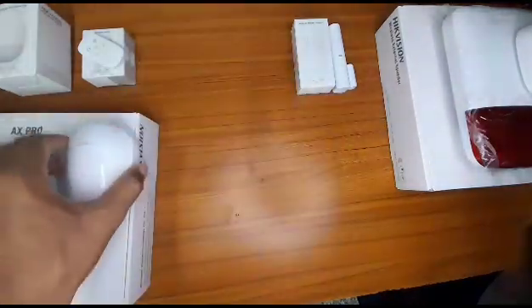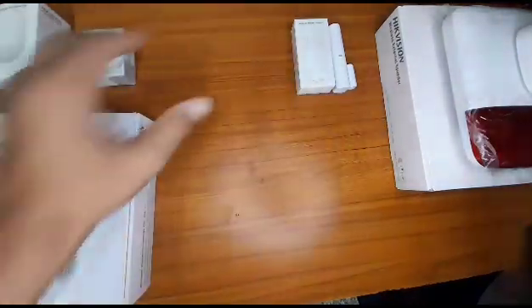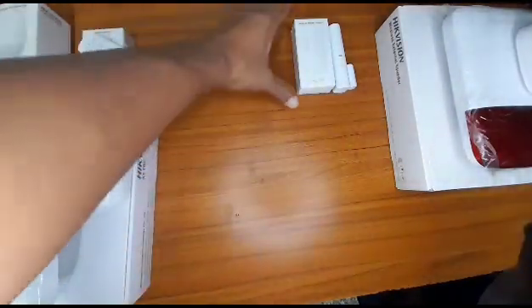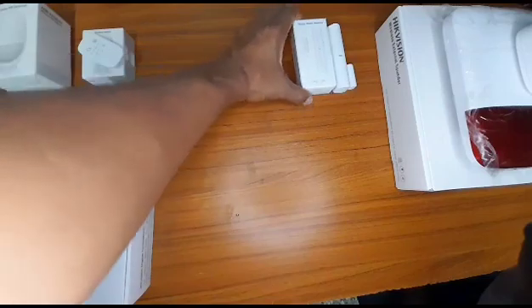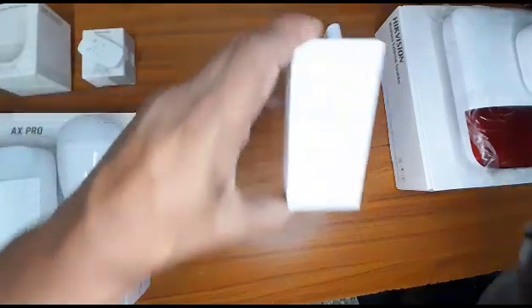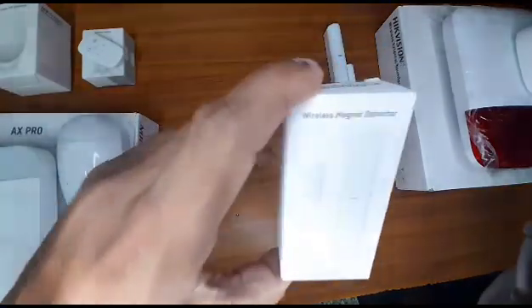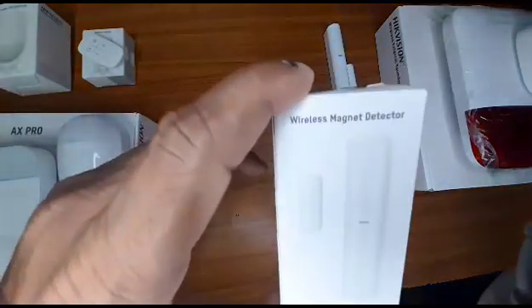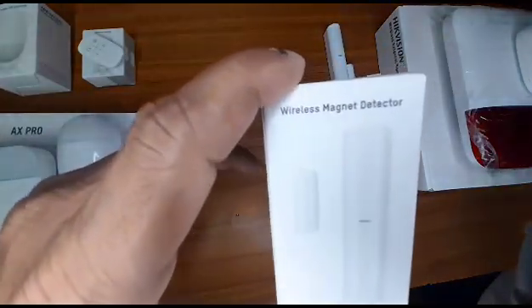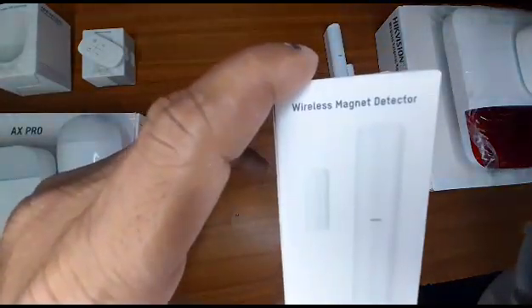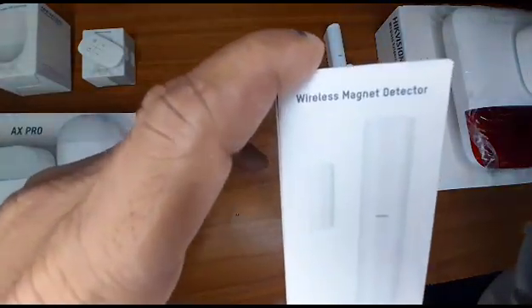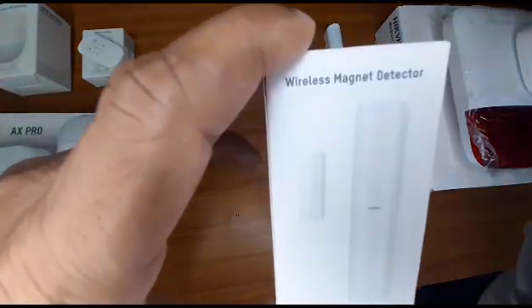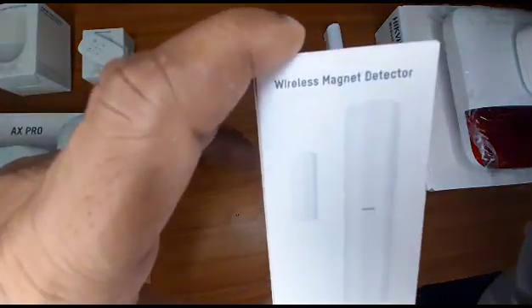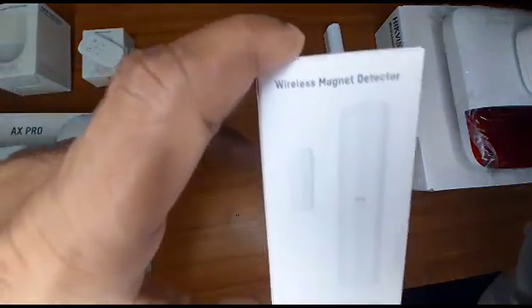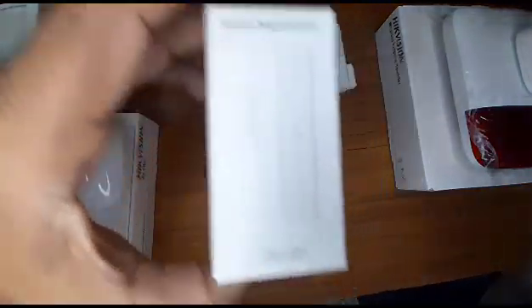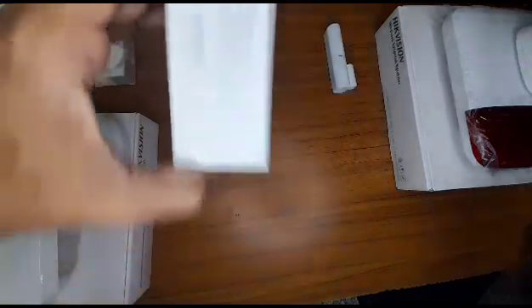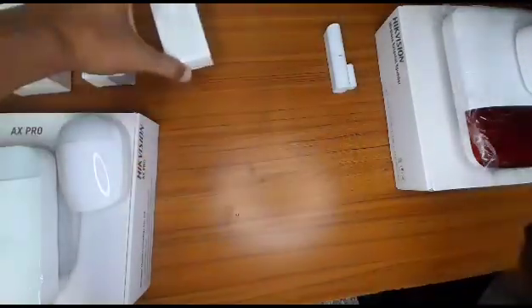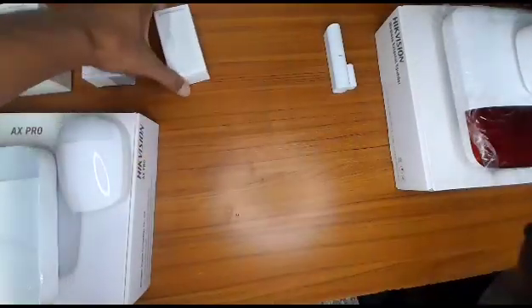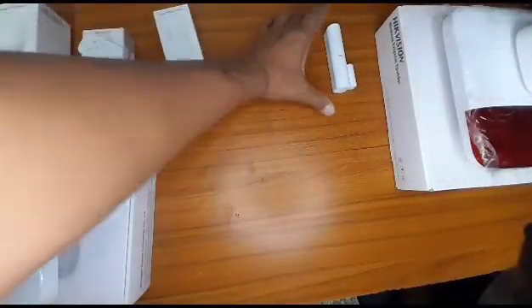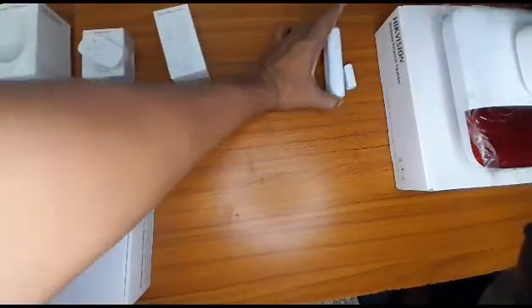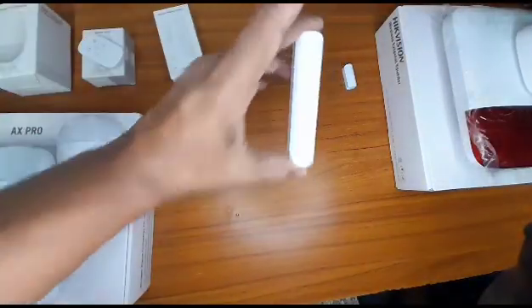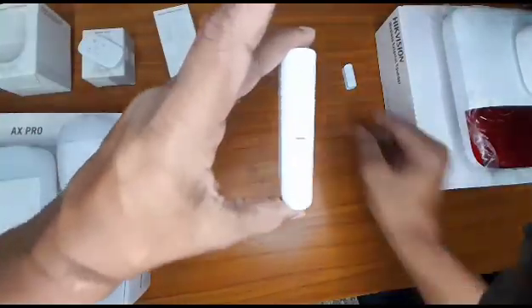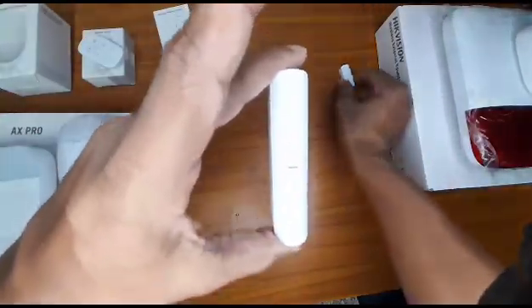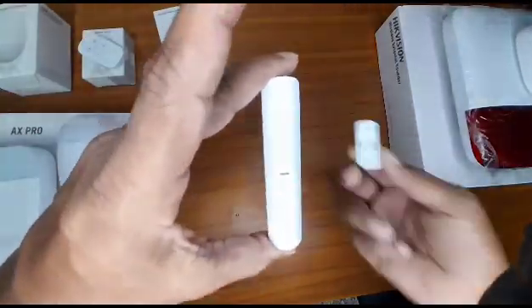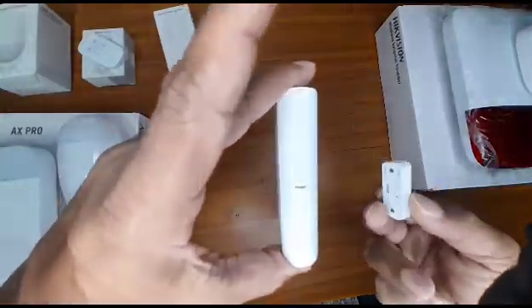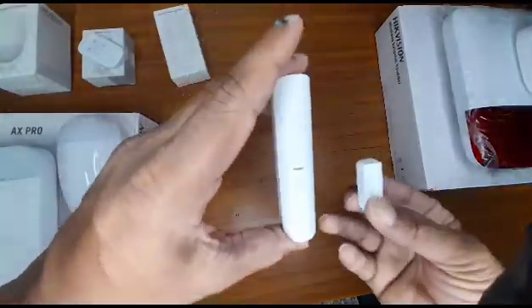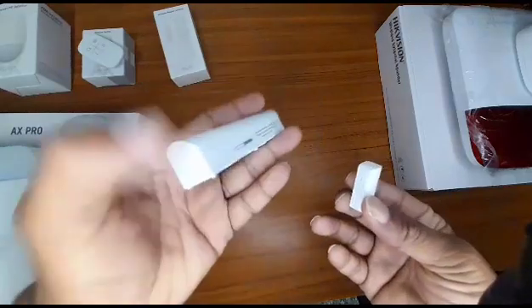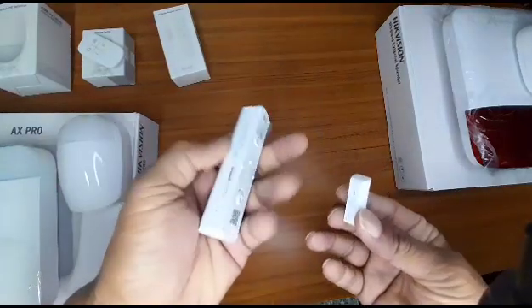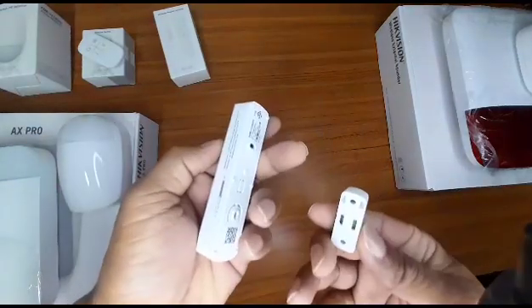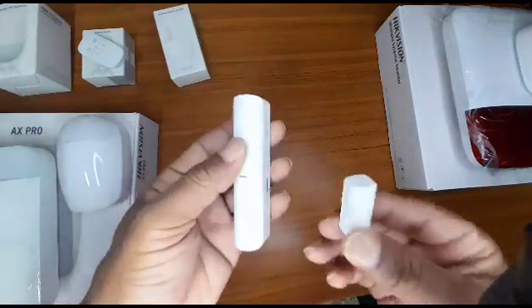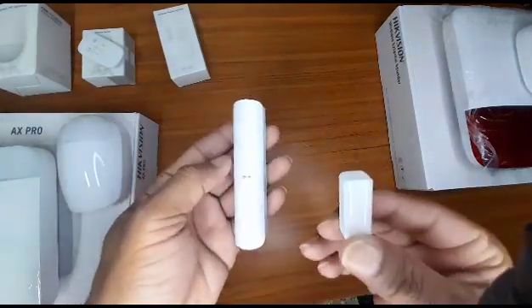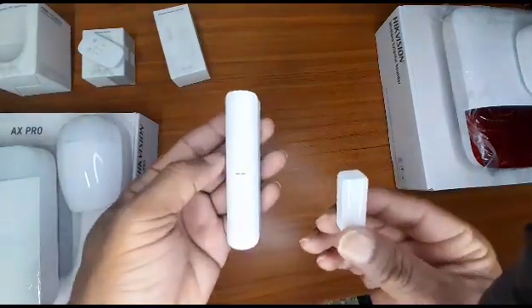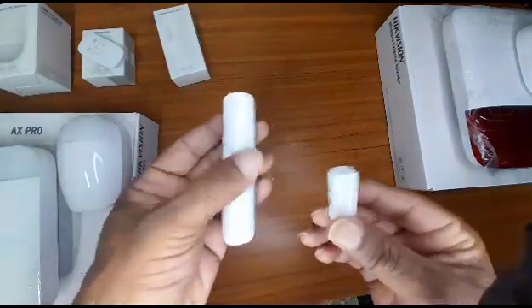Also with the kit, it comes with the wireless magnetic detector. This is used for the doors and the windows. Here's a close-up look at how it looks — one piece on the door and one on the edge of the door.